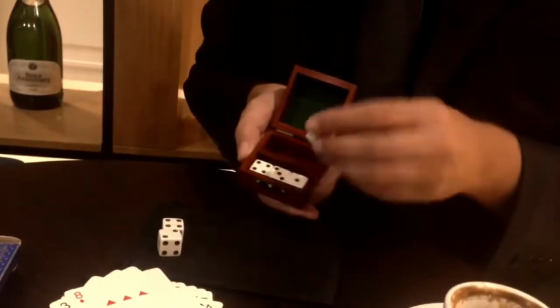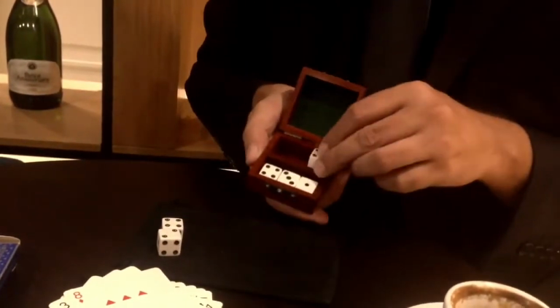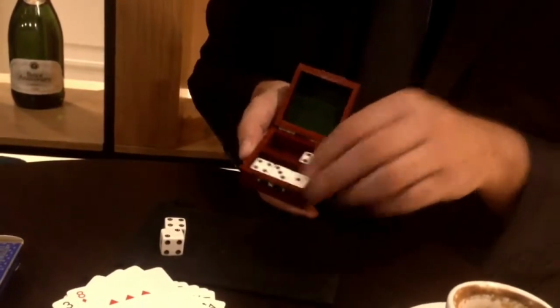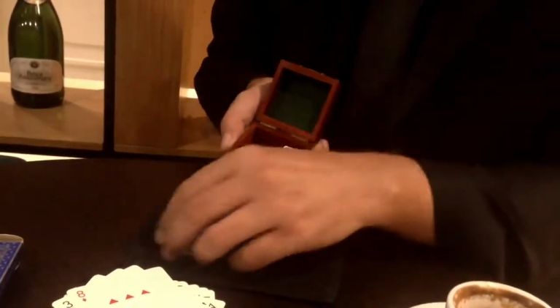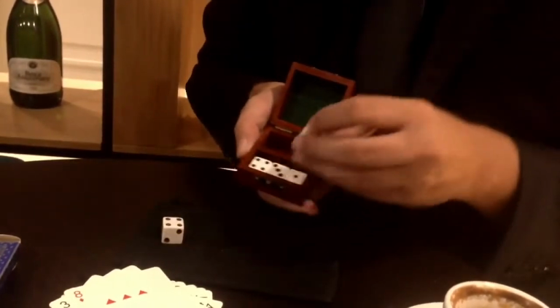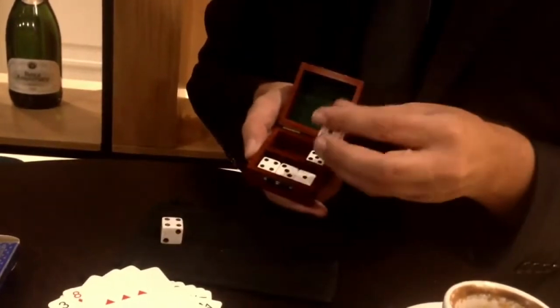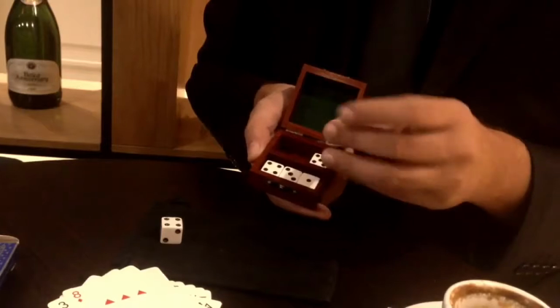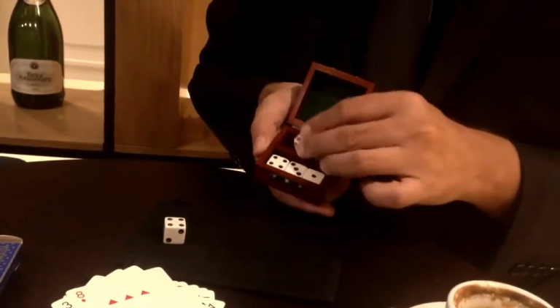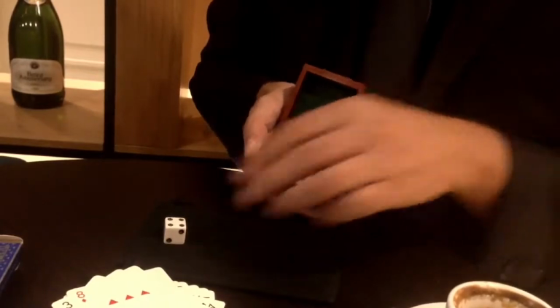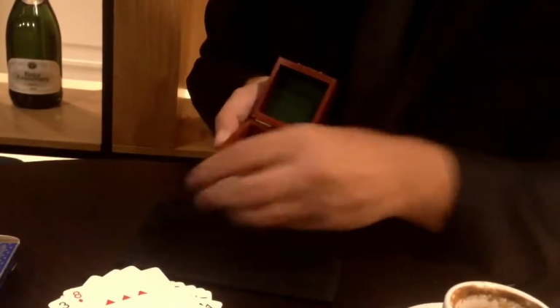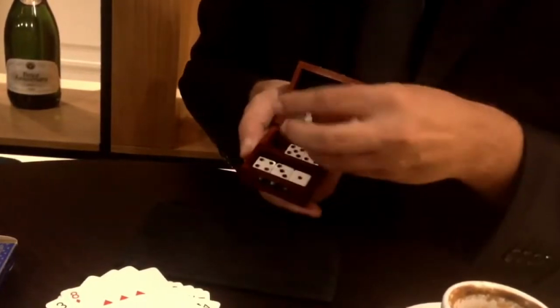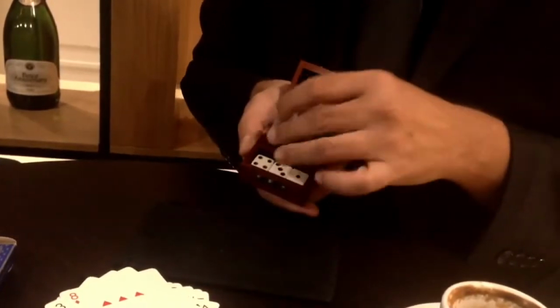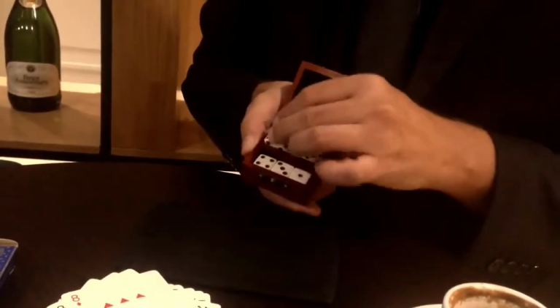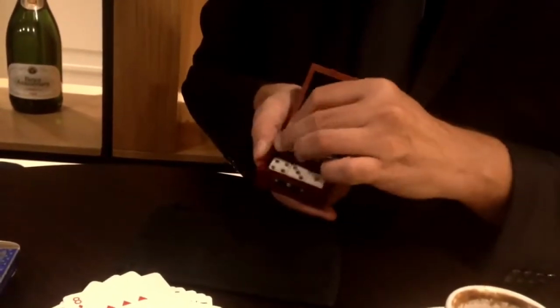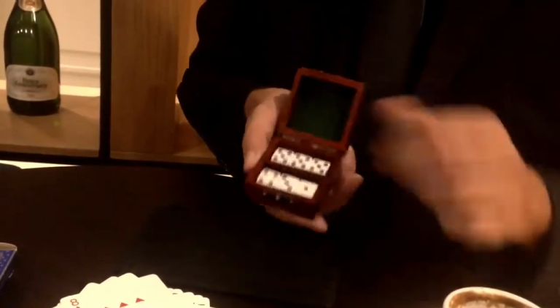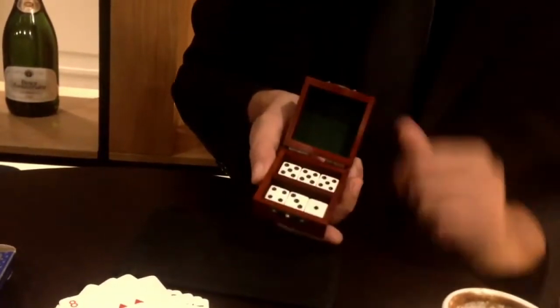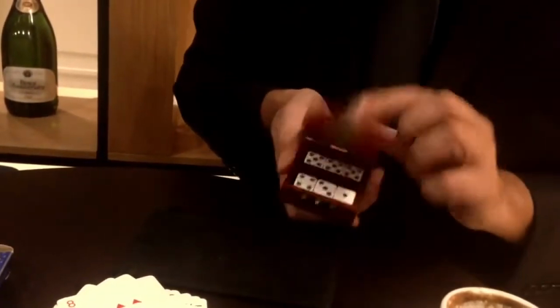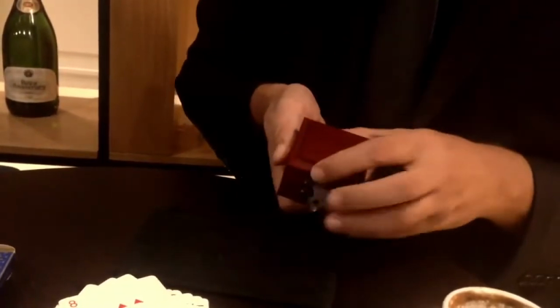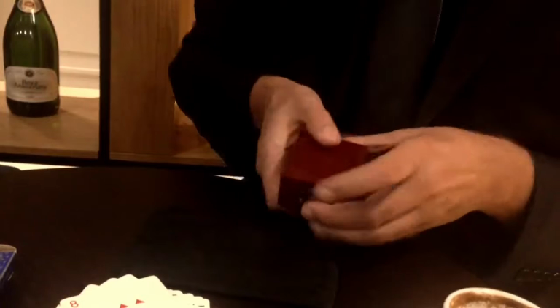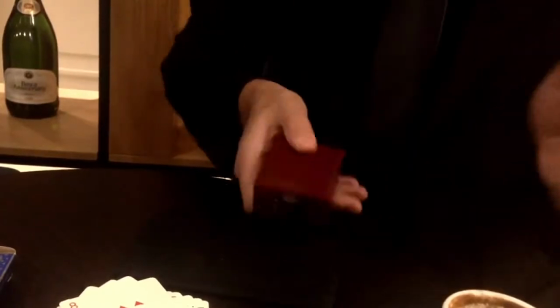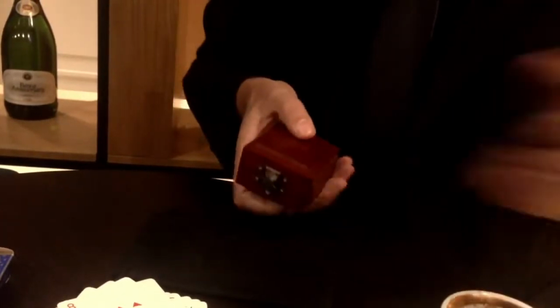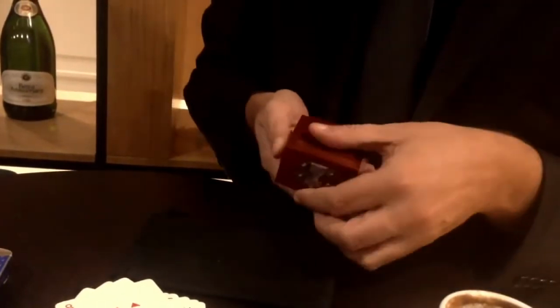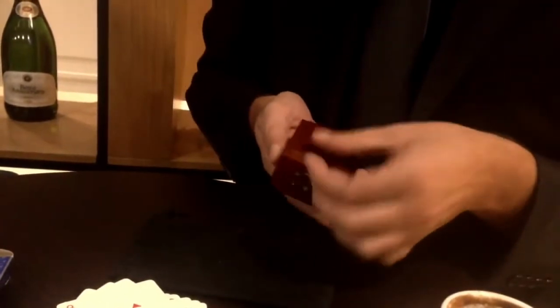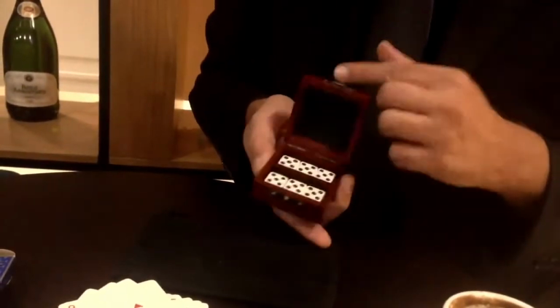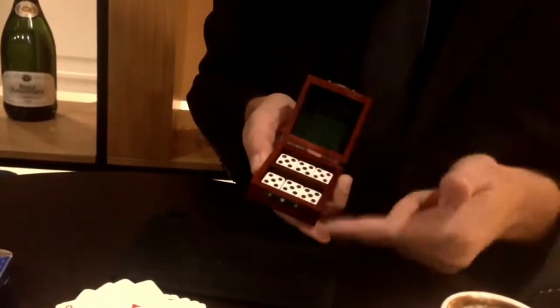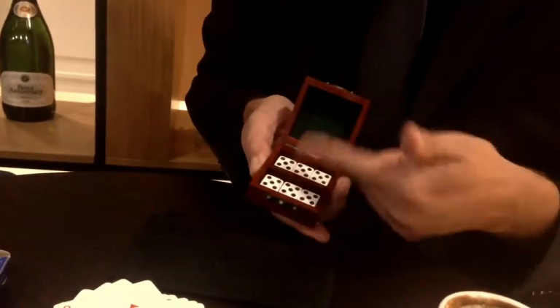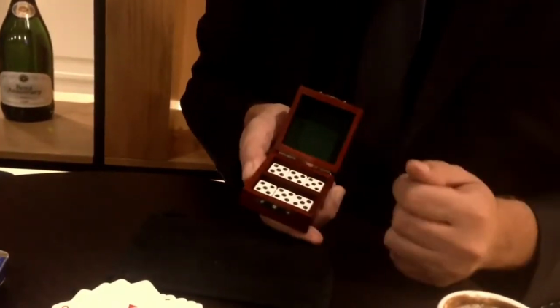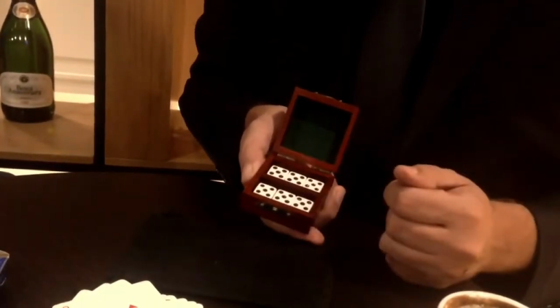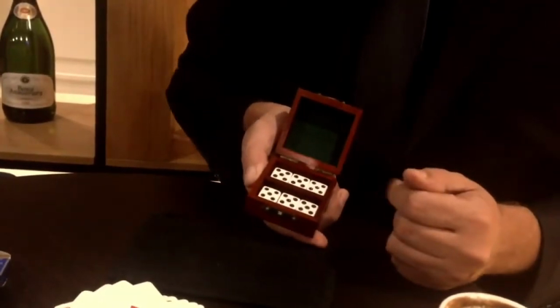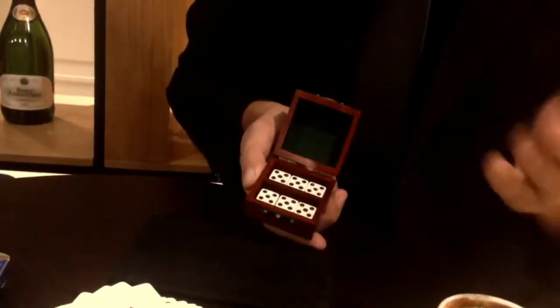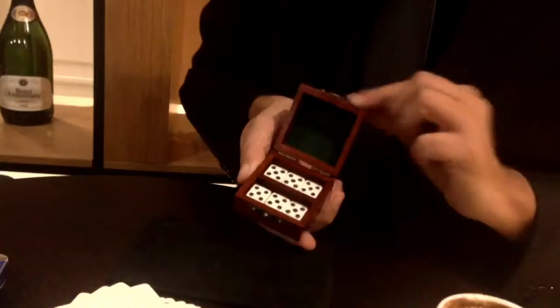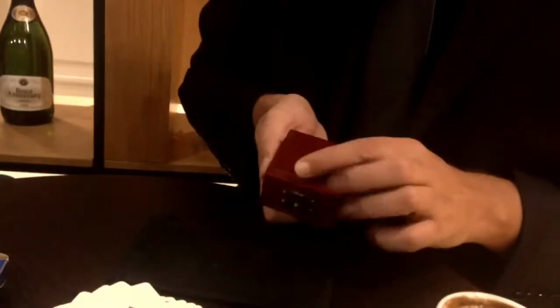We'll place this back in the box and take the other unloaded dice, placing them on the back row with all fives on top. Give the box another shake and something incredible happens — all the dice line up and match.